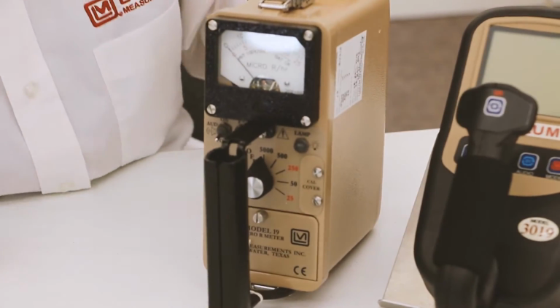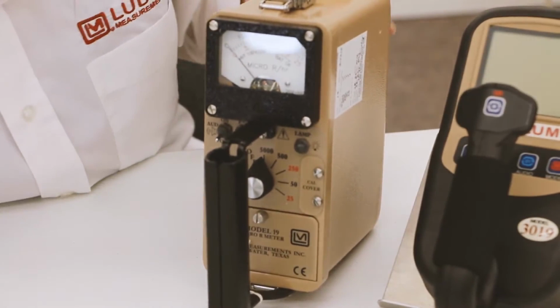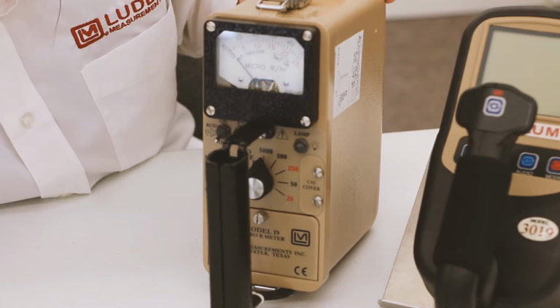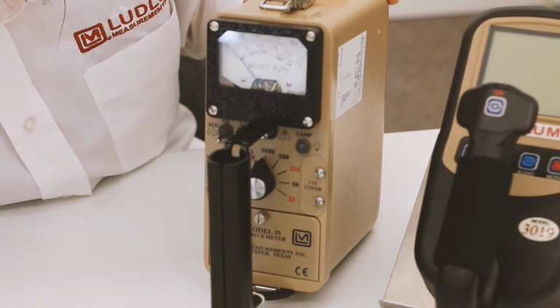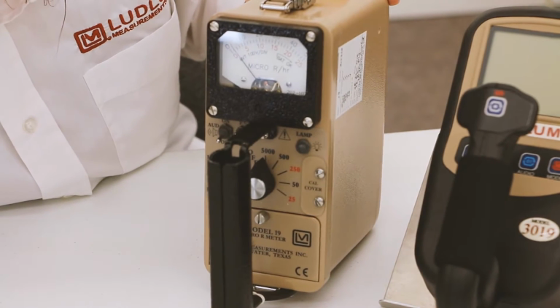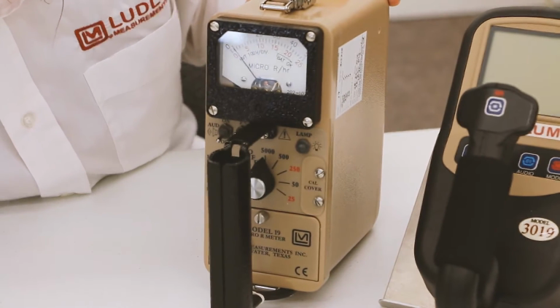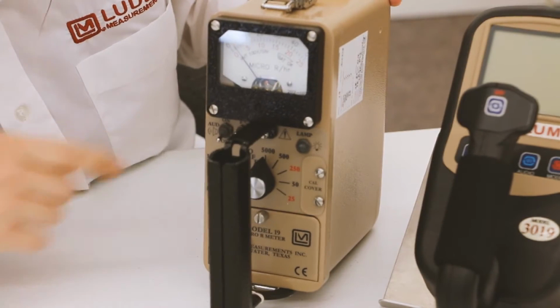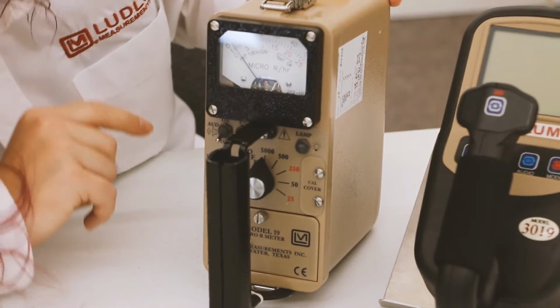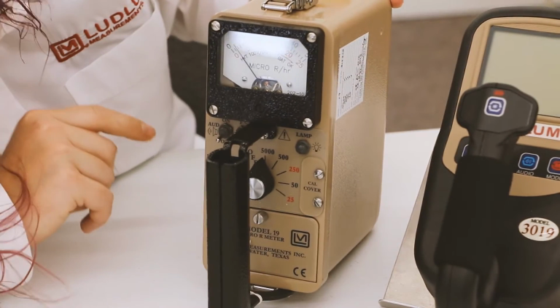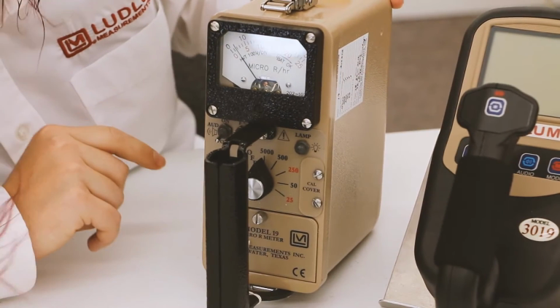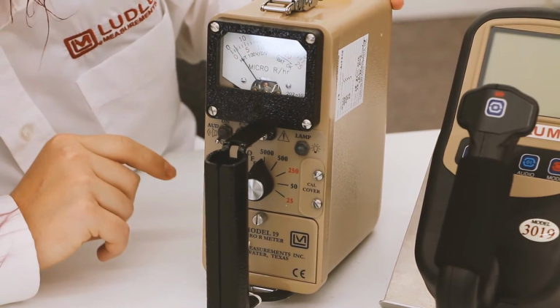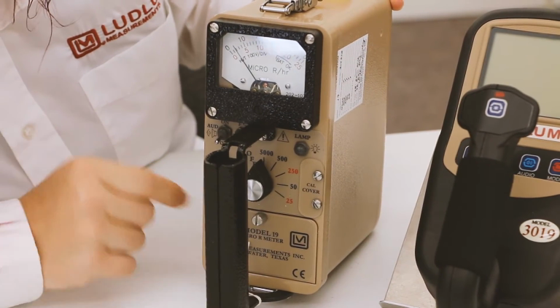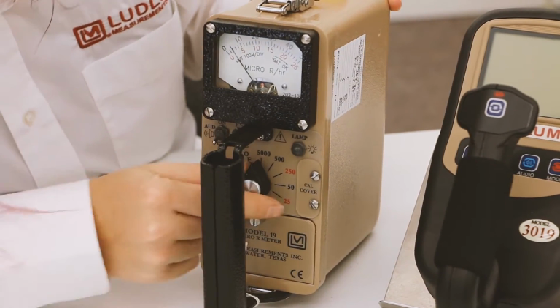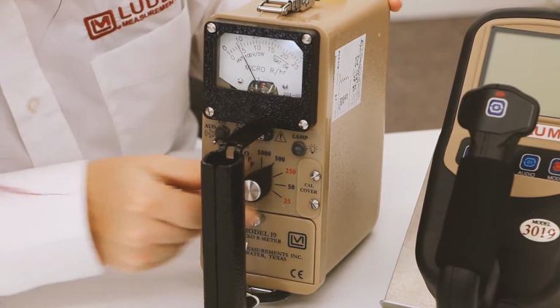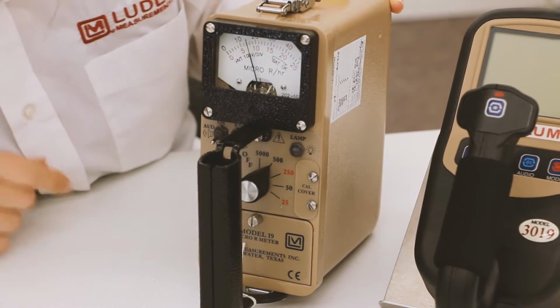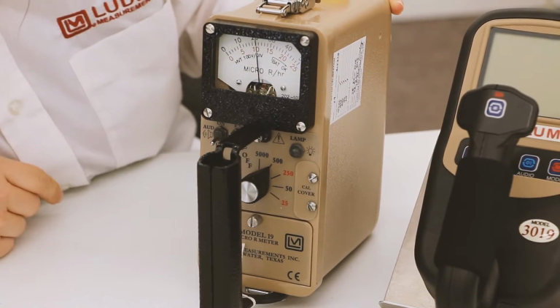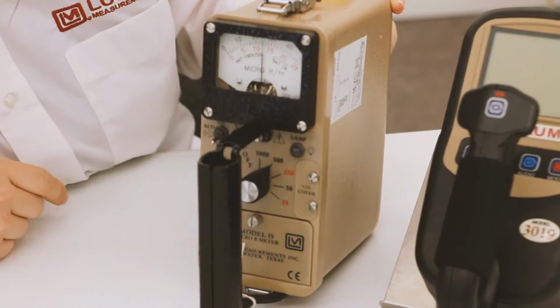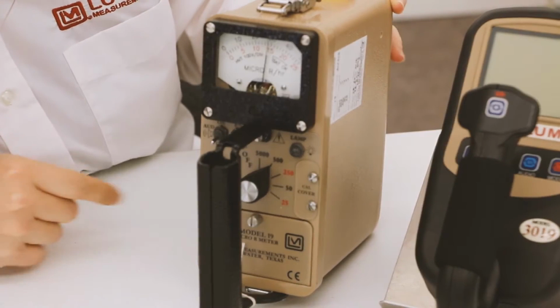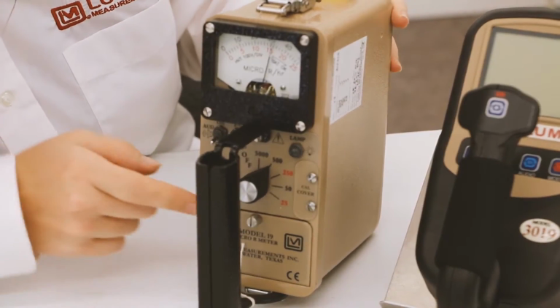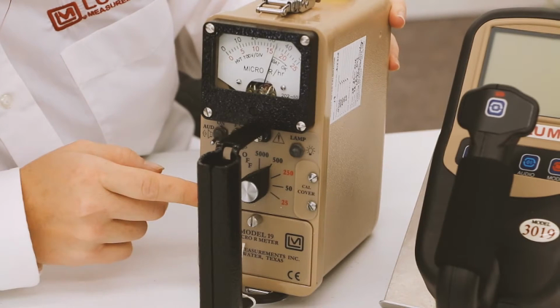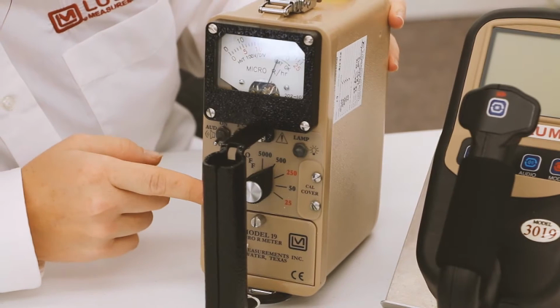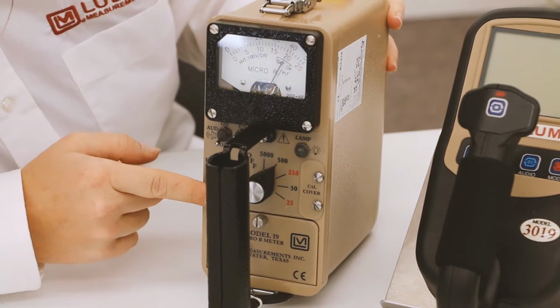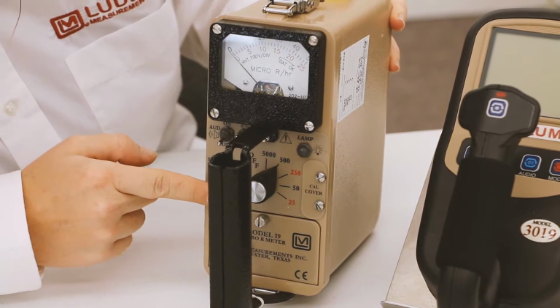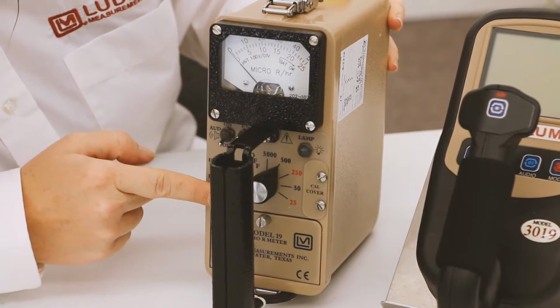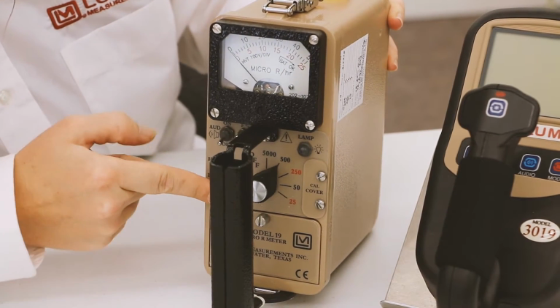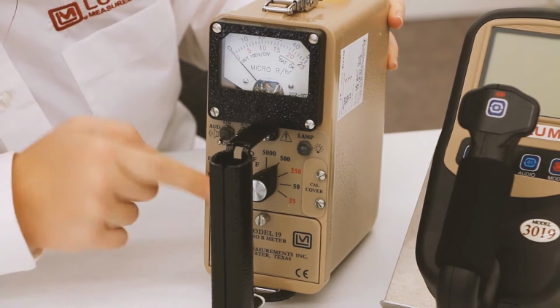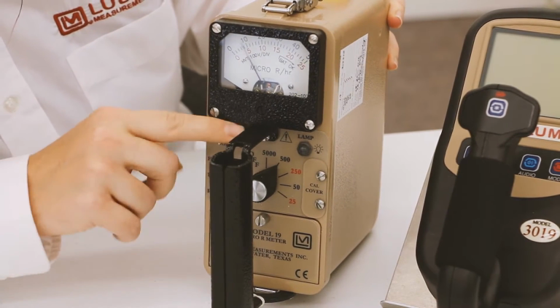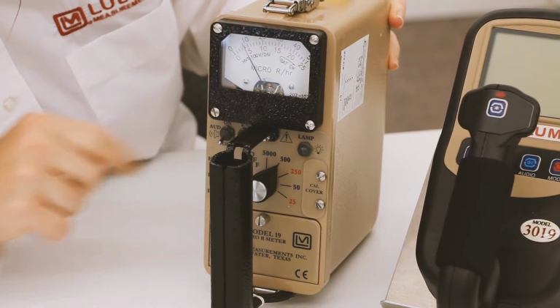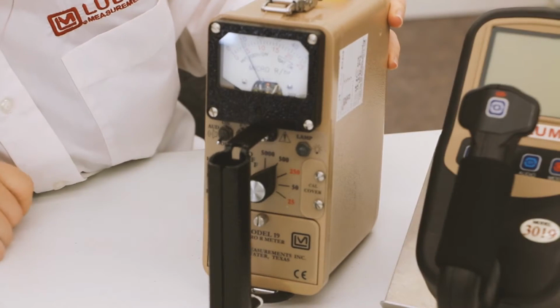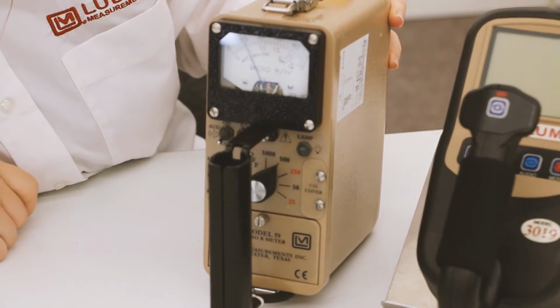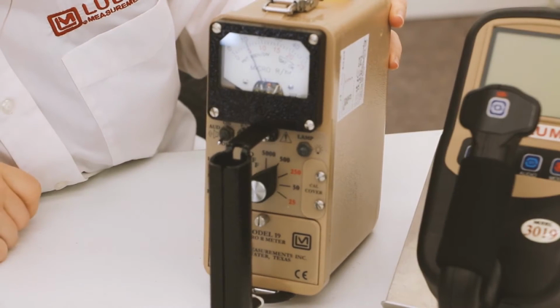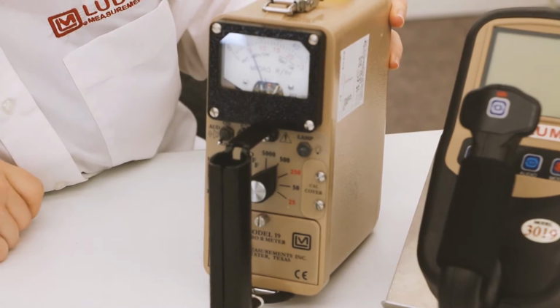In the fast position, you can hold the reset button to bring it to zero, and similarly in the slow position.